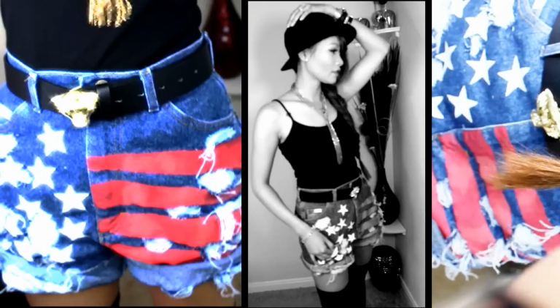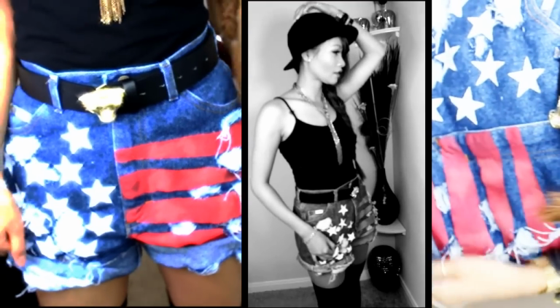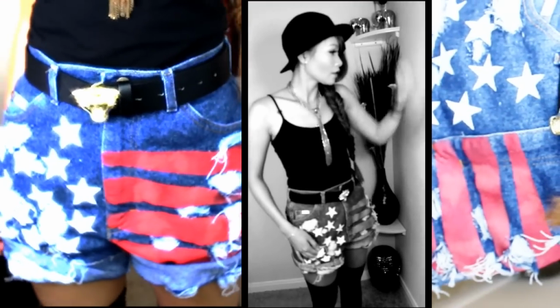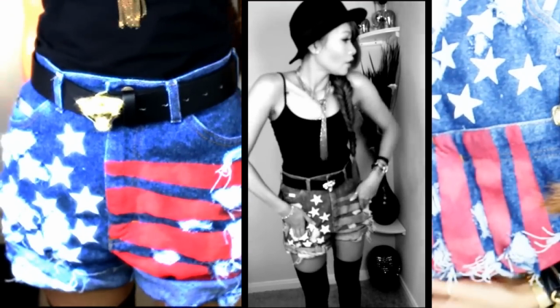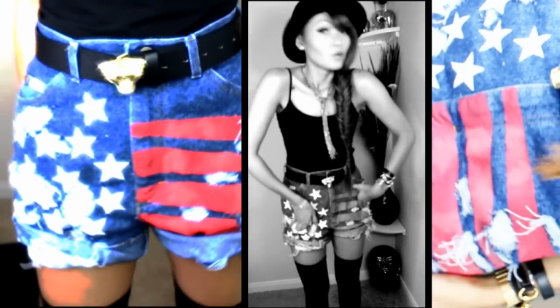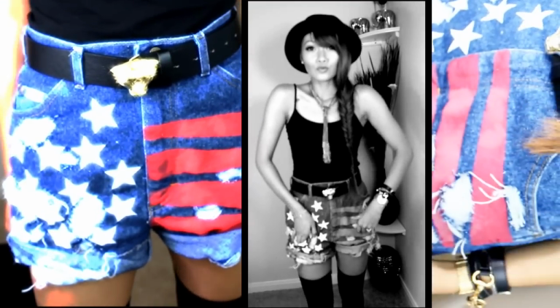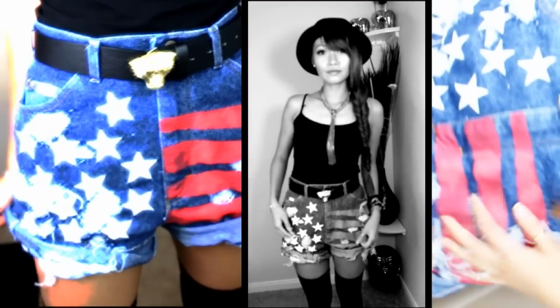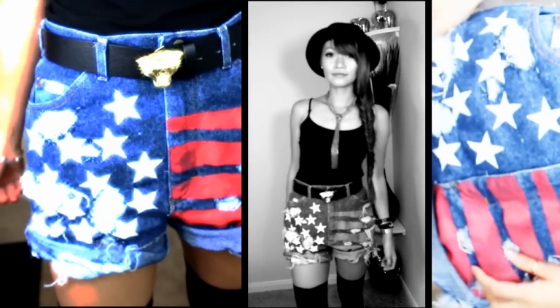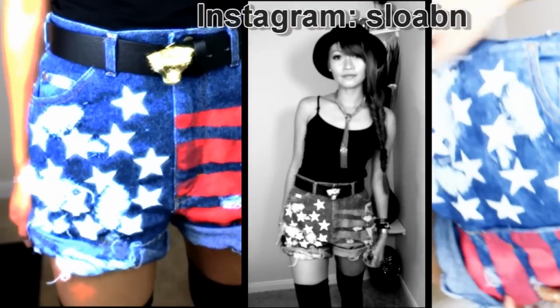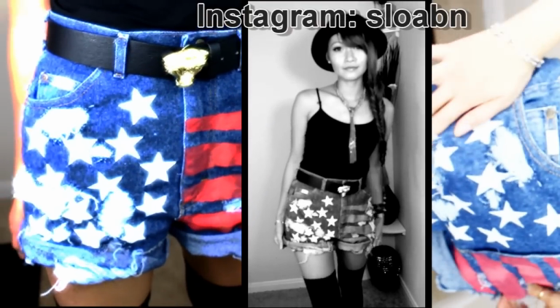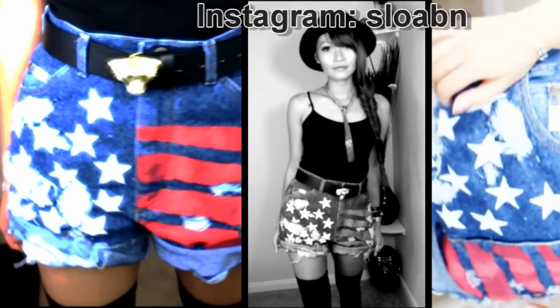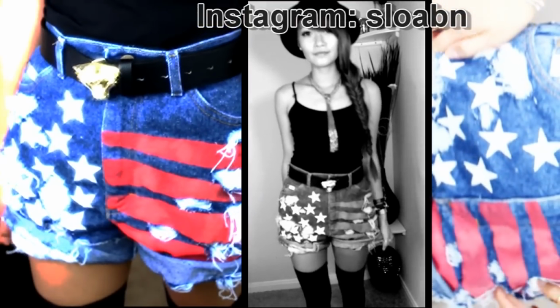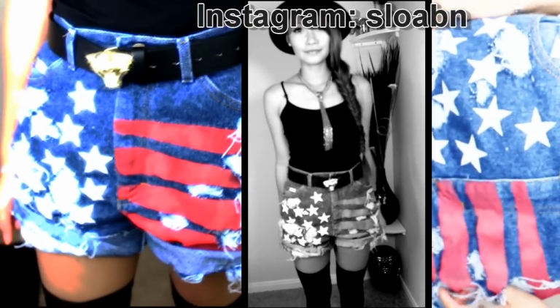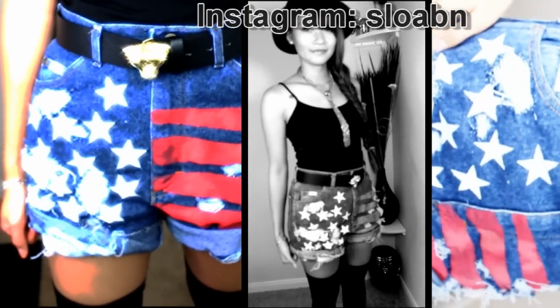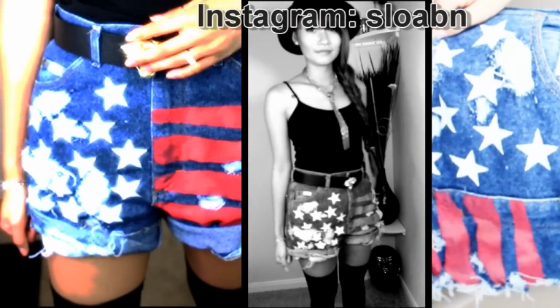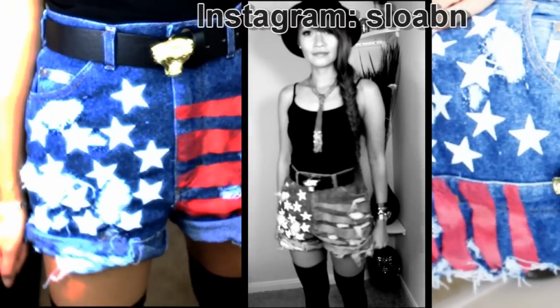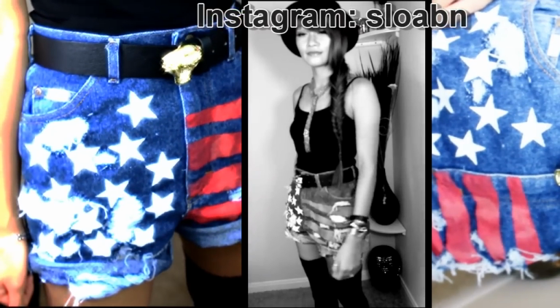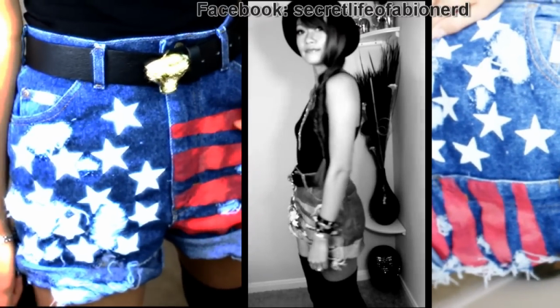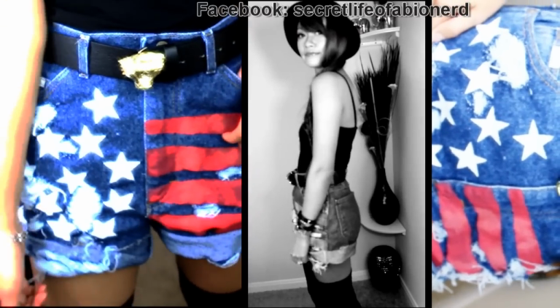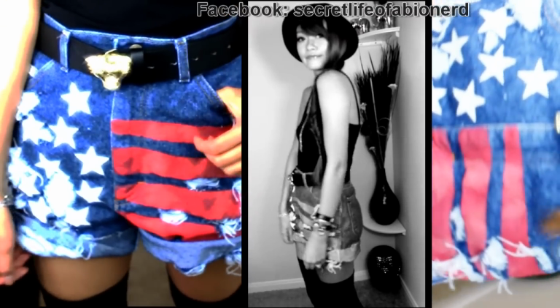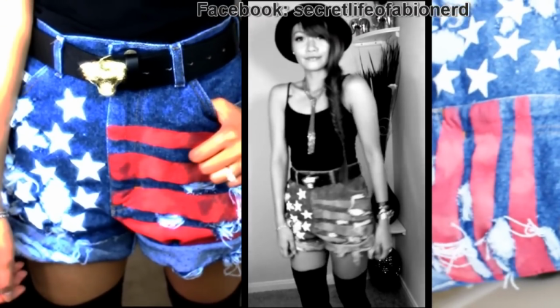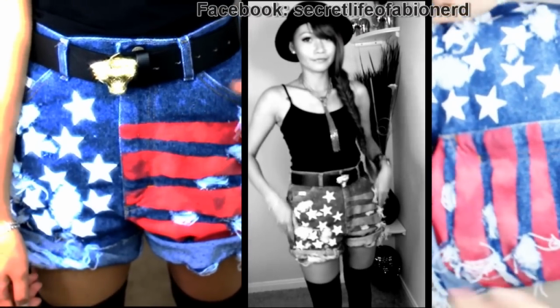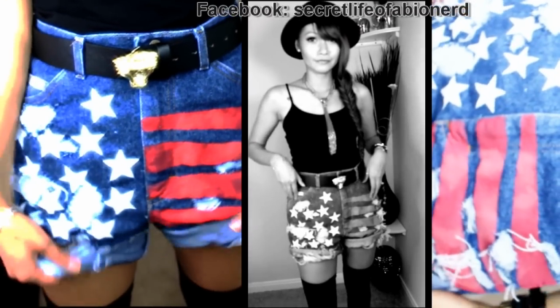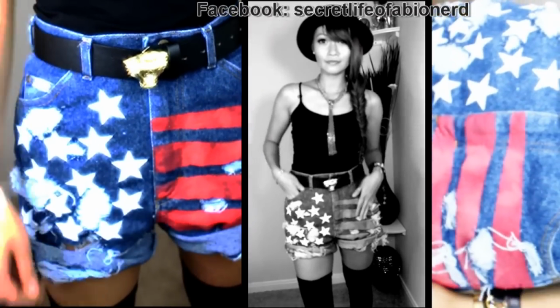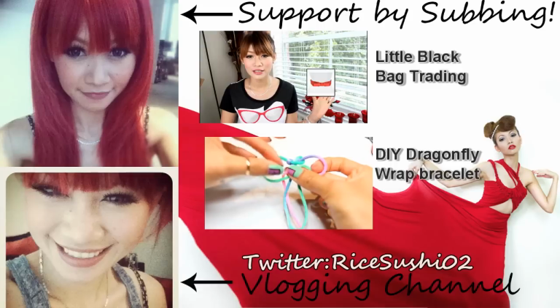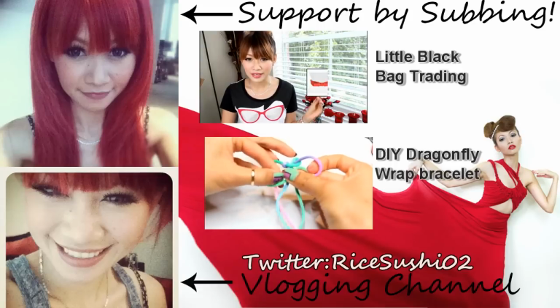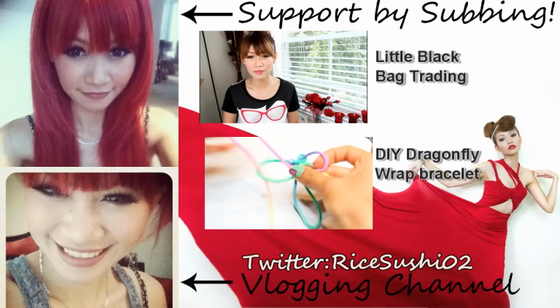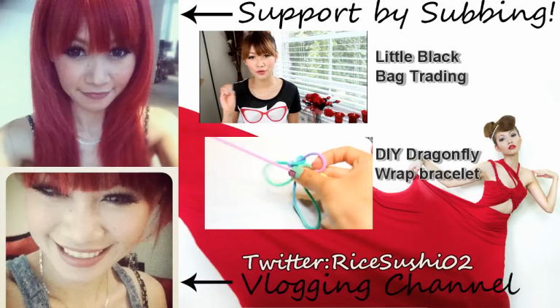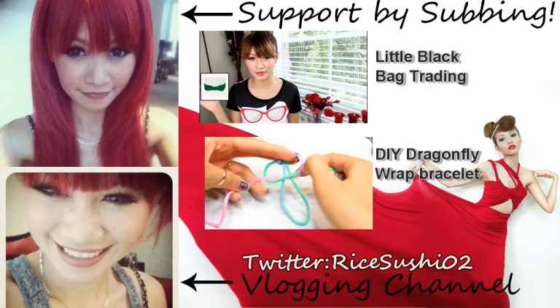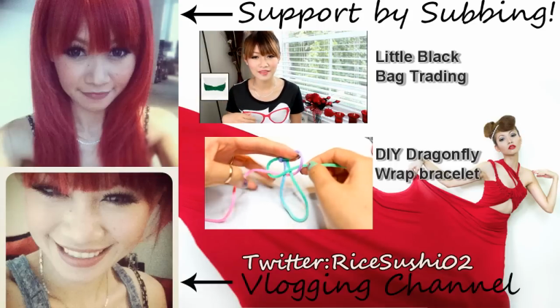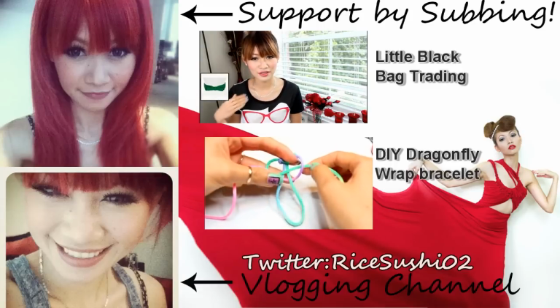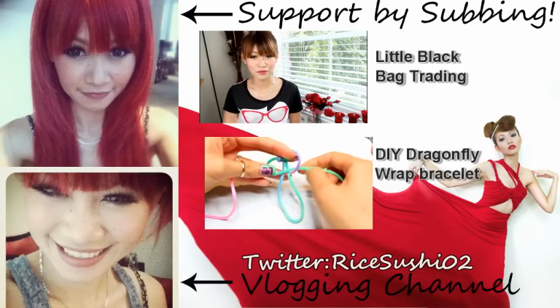Ta-da! A $7 cut-off that is totally you! Don't forget to follow me on Instagram for DIY sneak peeks and giveaways, make requests on my Facebook, or just keep rocking on fashionistas. I'll see you guys later and remember to have fun. Bye!